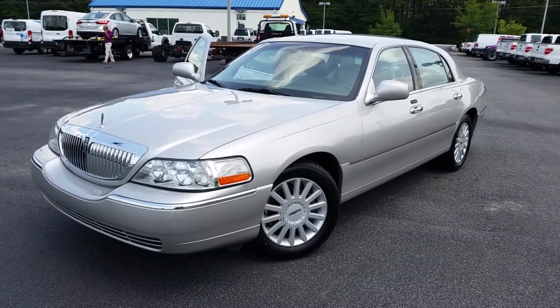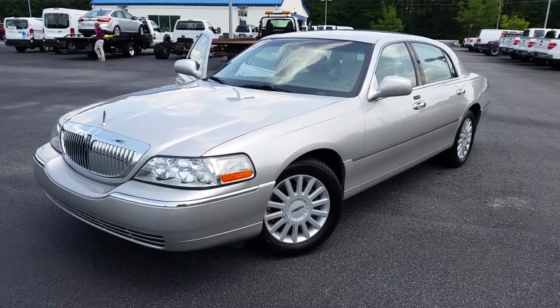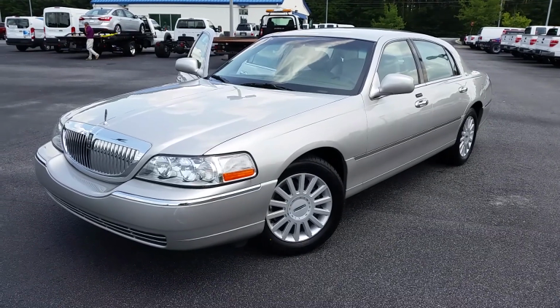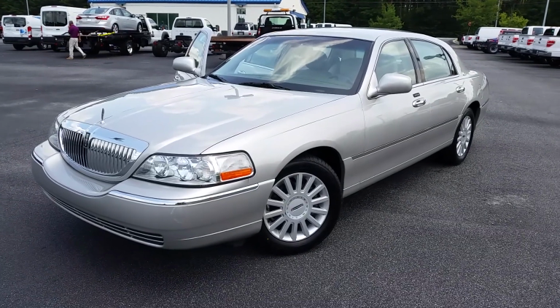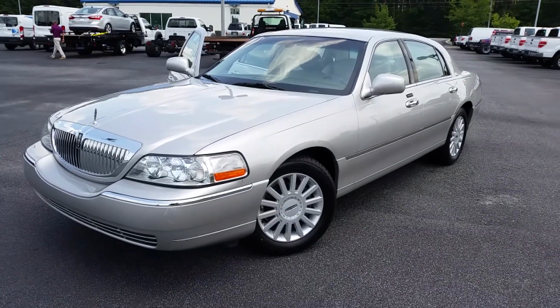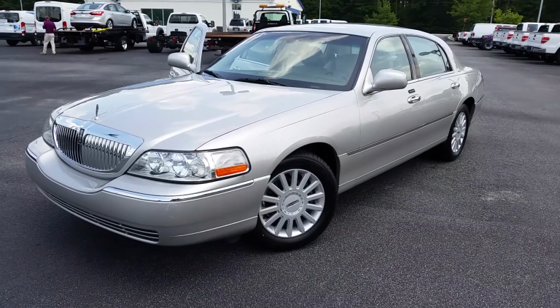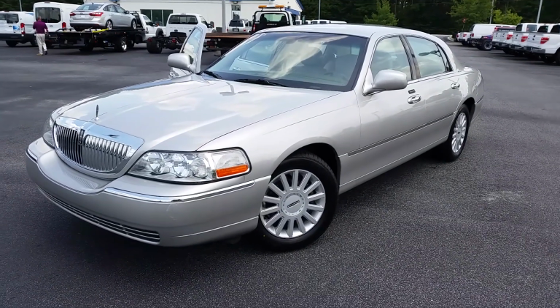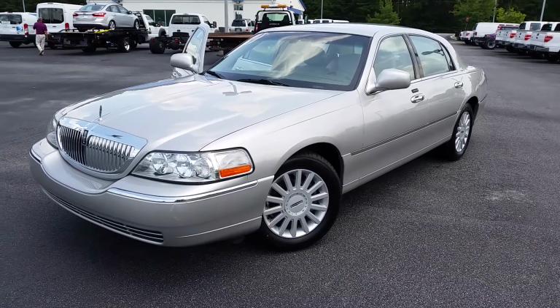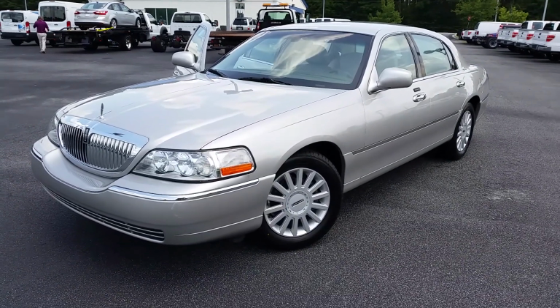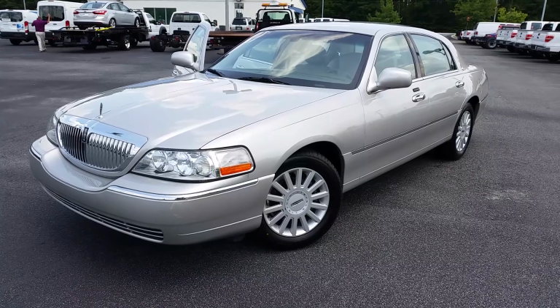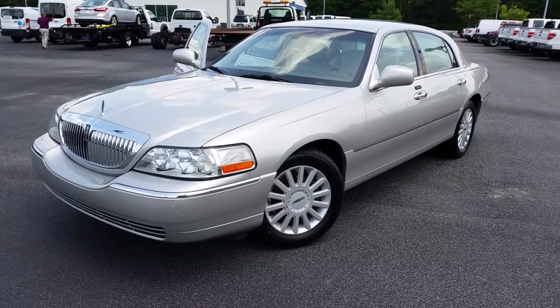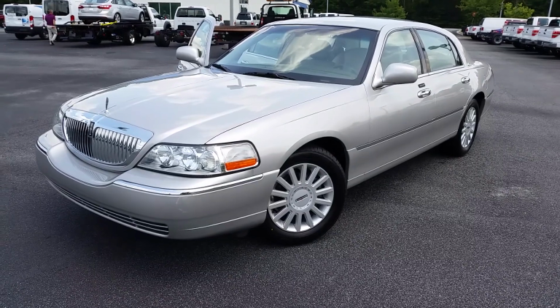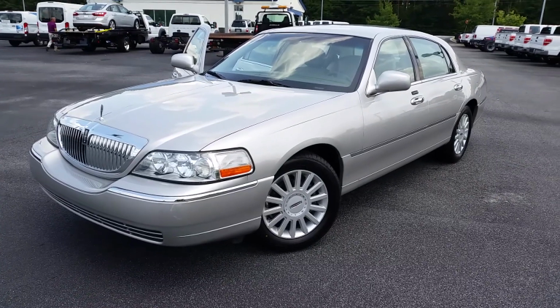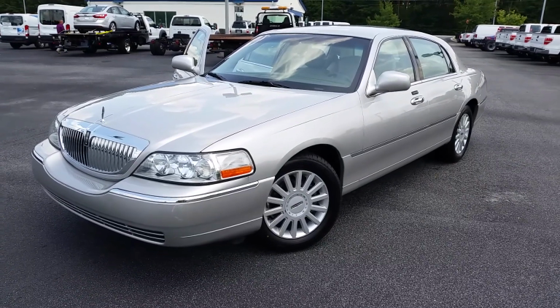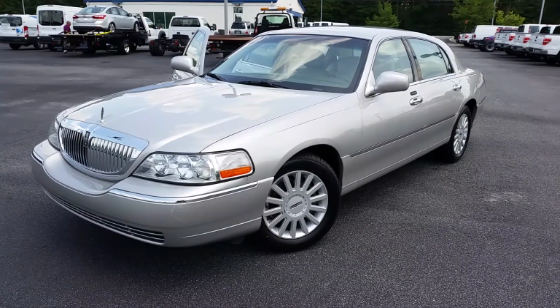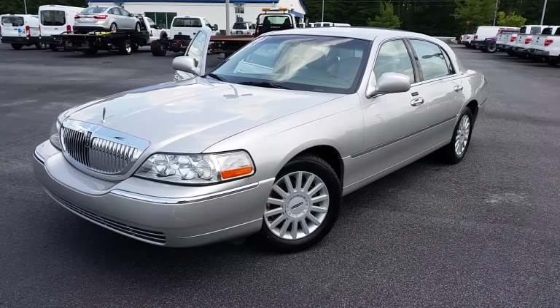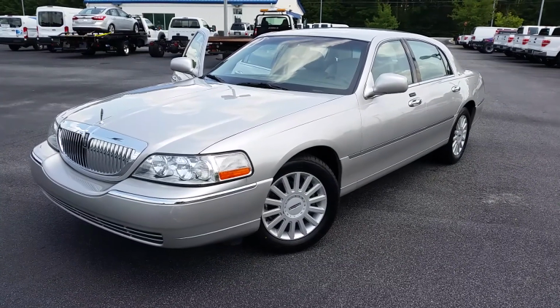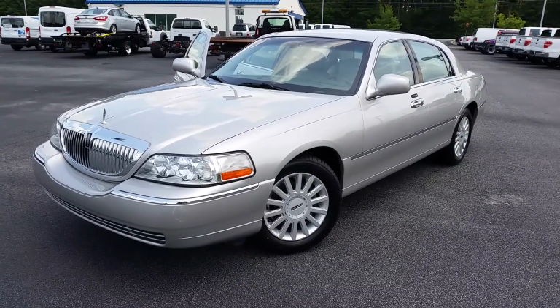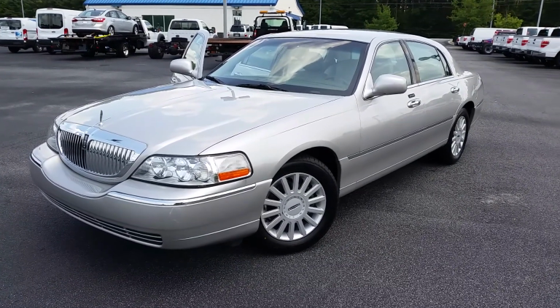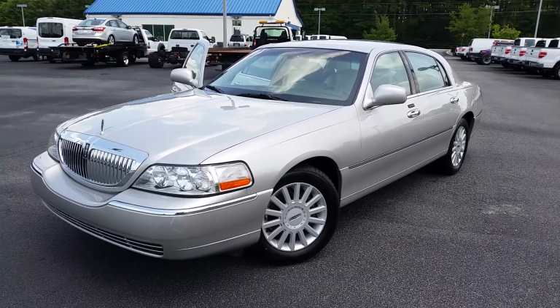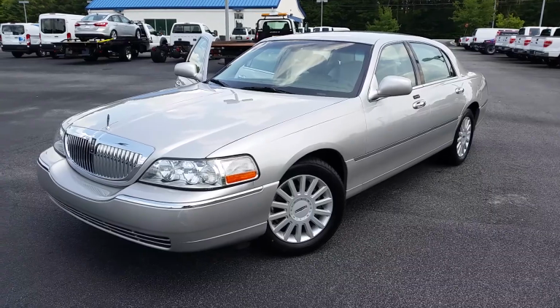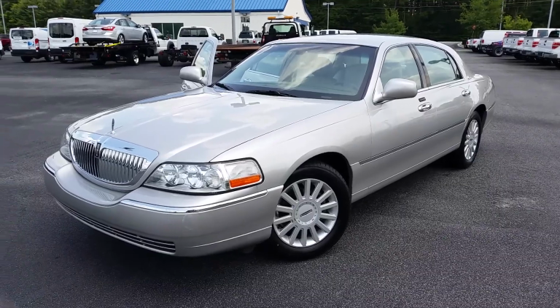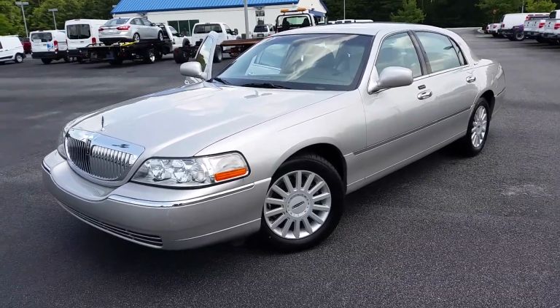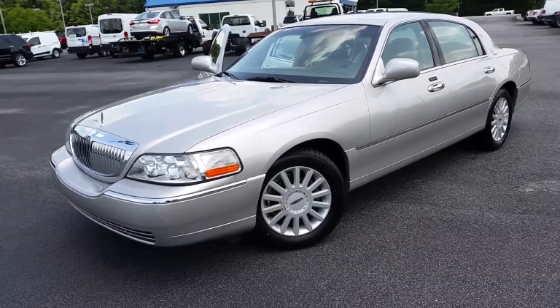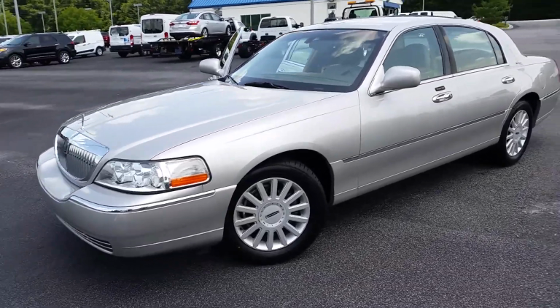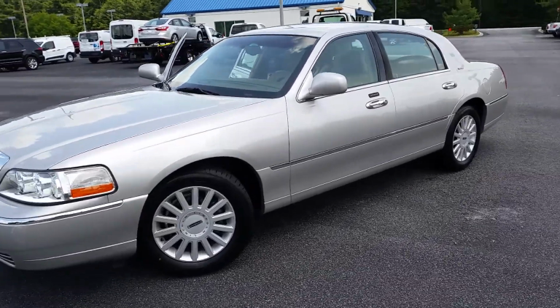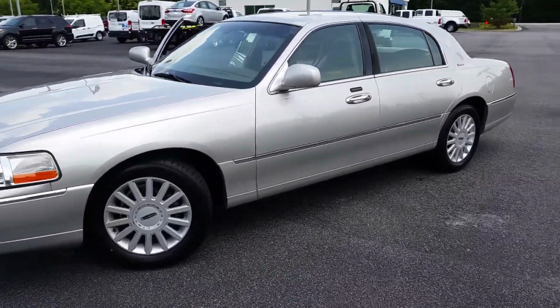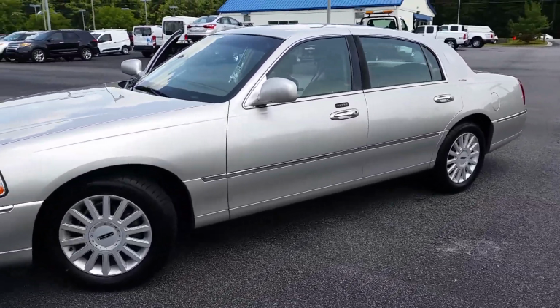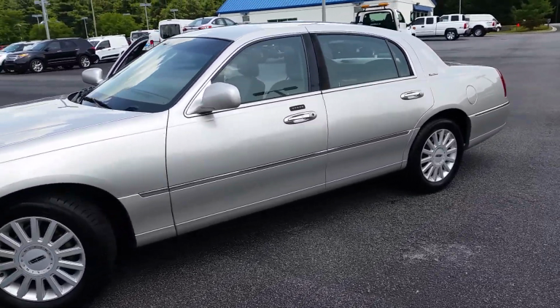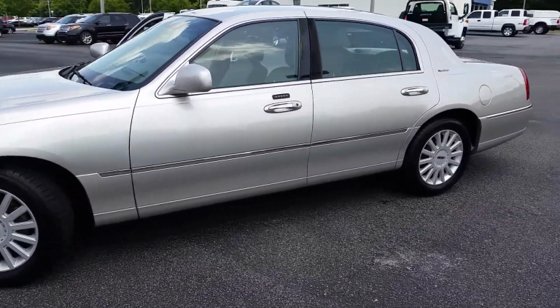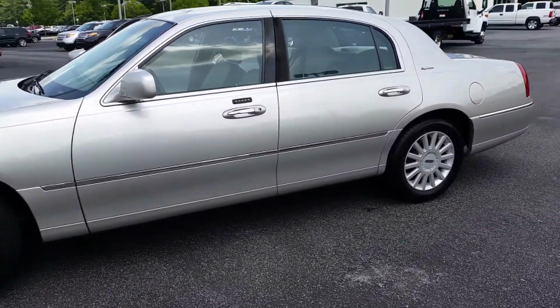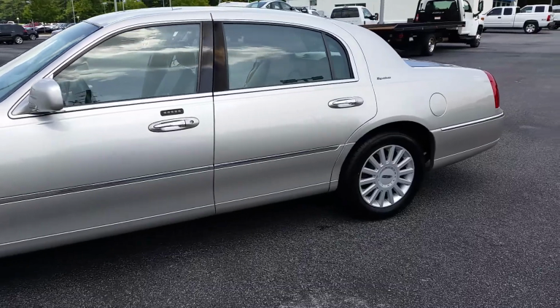Hey Charles, this is Mike Livingston from customer service at Loganville Ford. I just spoke with you on the phone a moment ago. Here's your 2005 Signature Edition Lincoln Town Car. When I tell you that this car is clean, man, that is a definite understatement right there.